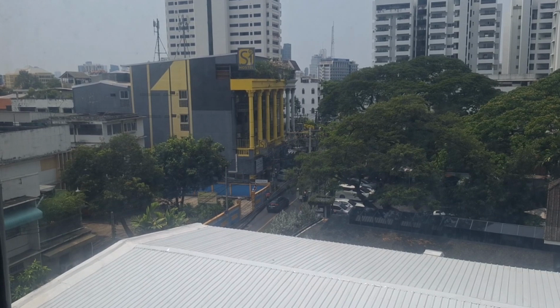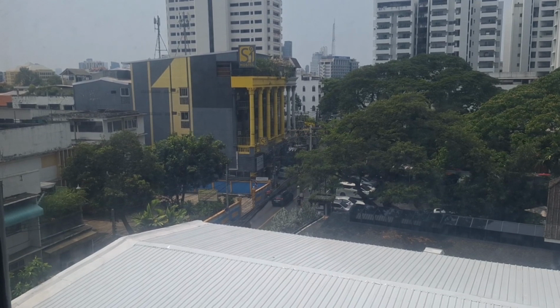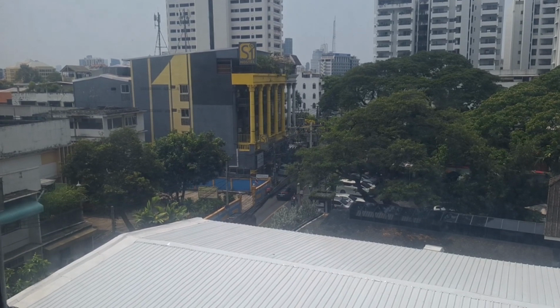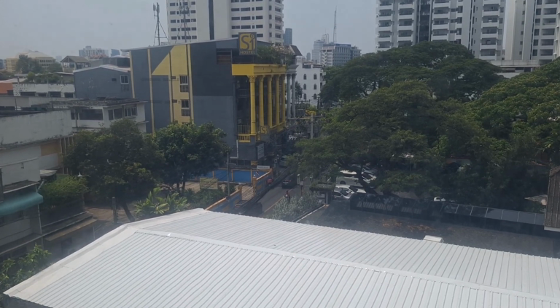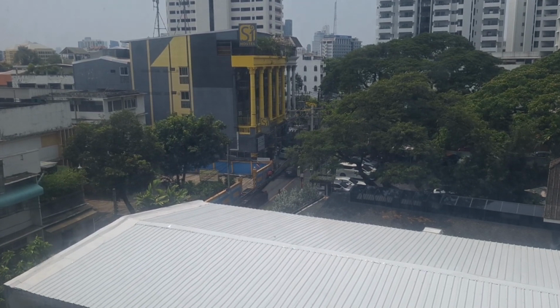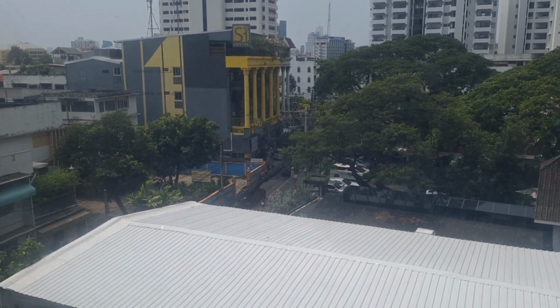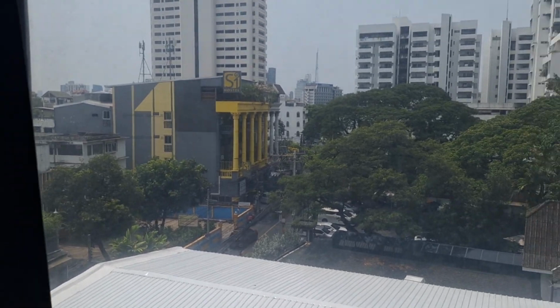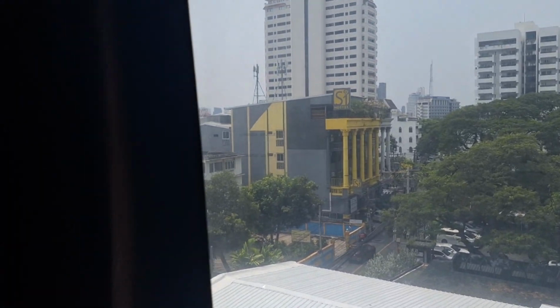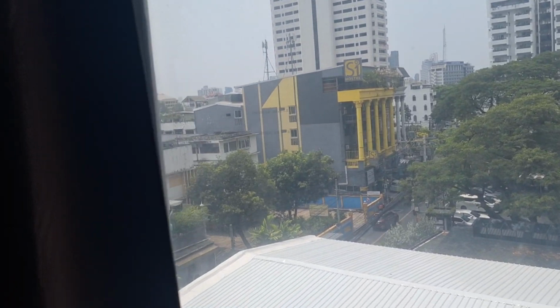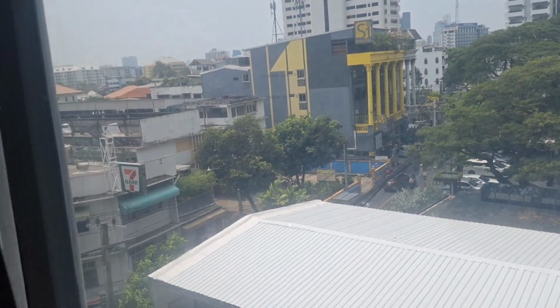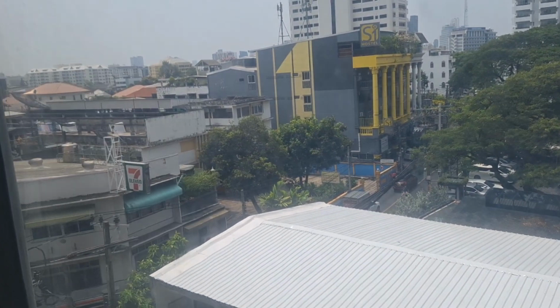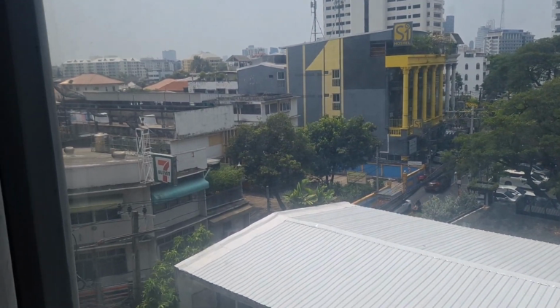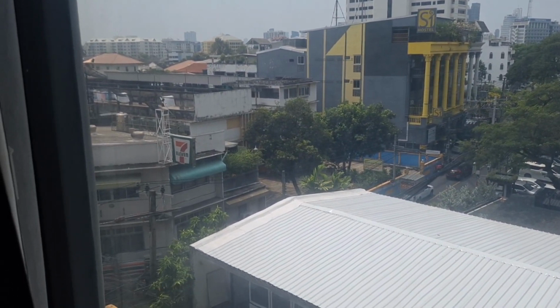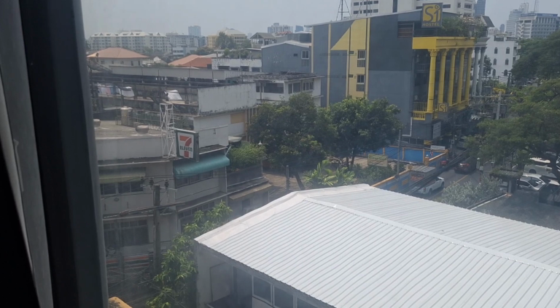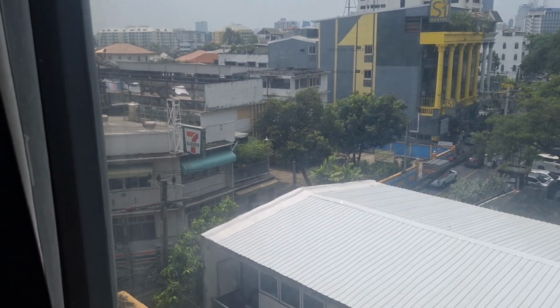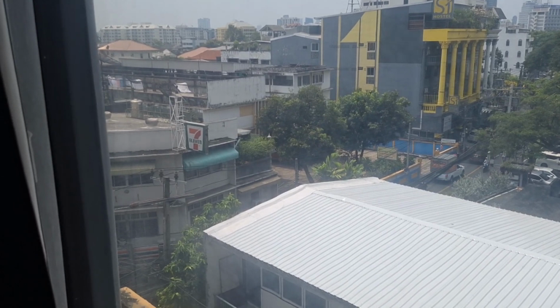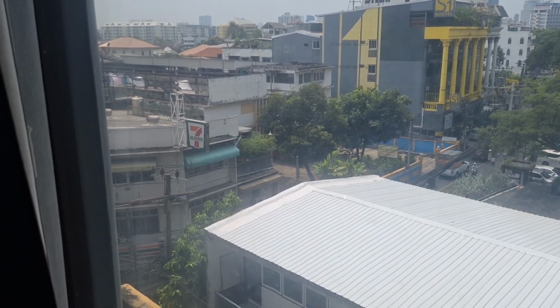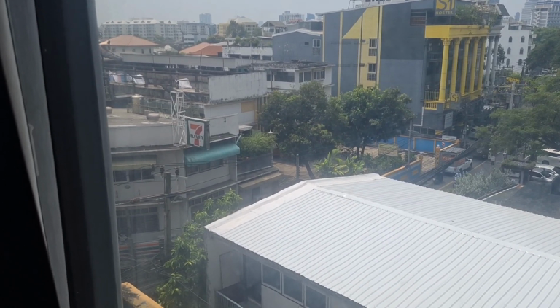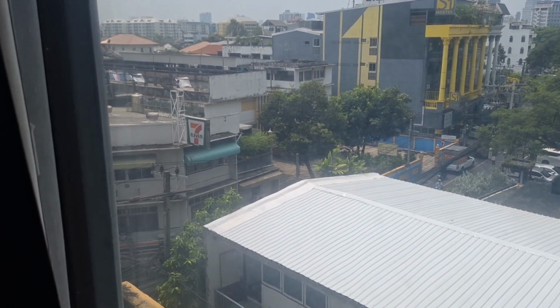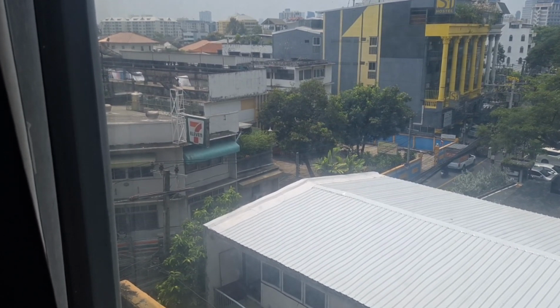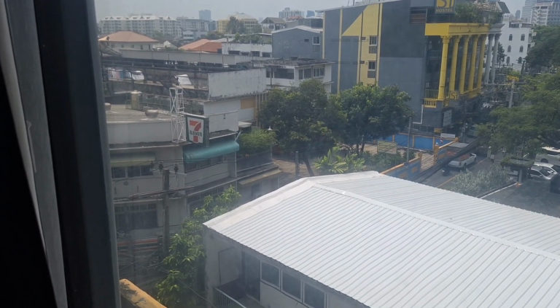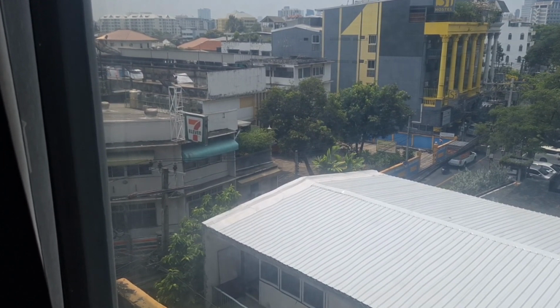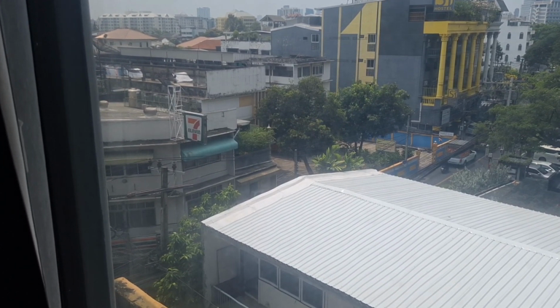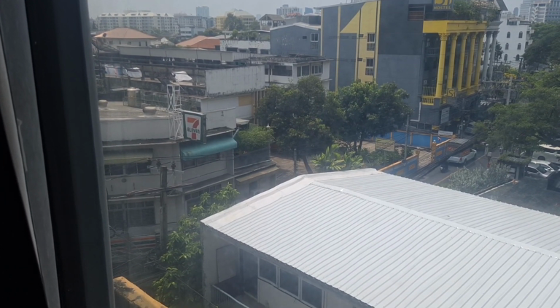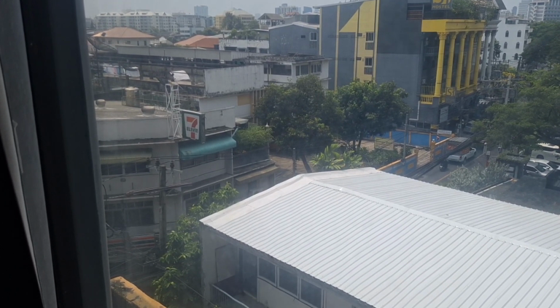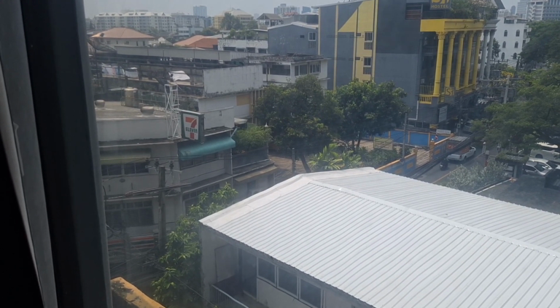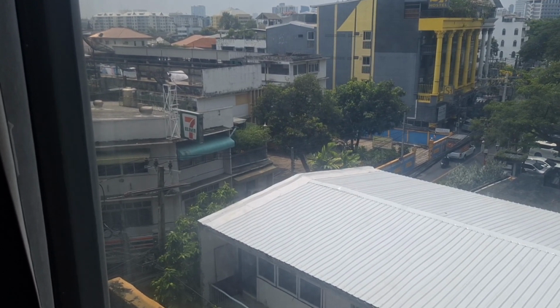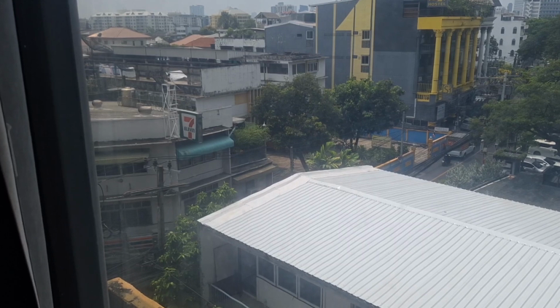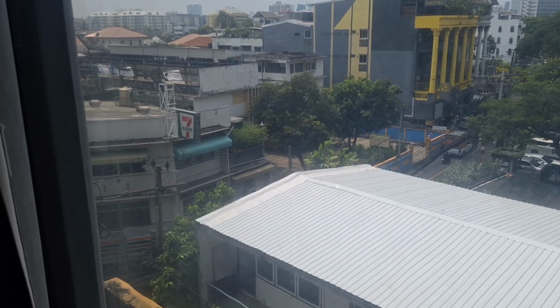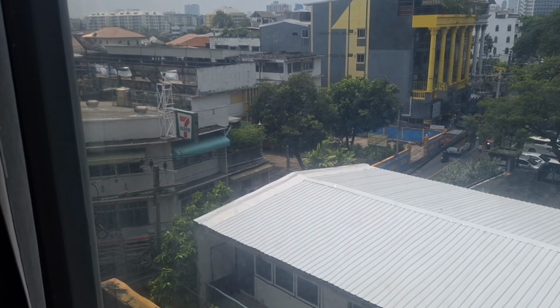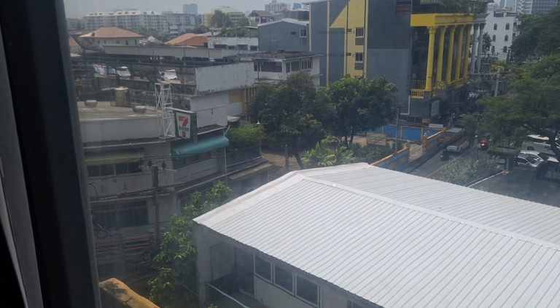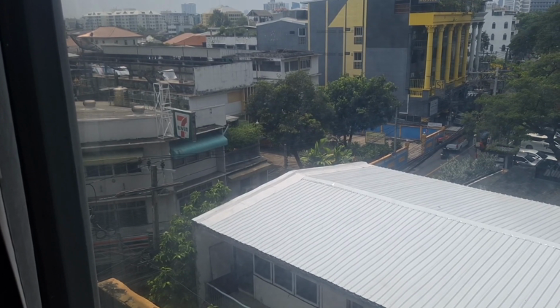As does the neighborhood outside. Although, much like how the 7-Eleven replaced an interesting bar, this area has gotten significantly less interesting than it used to be.